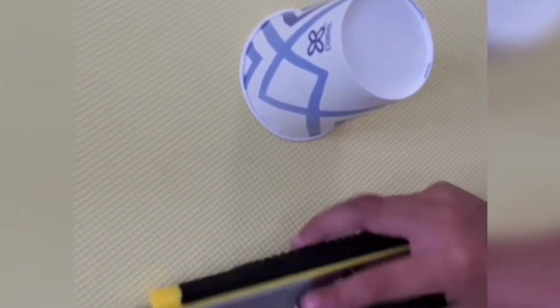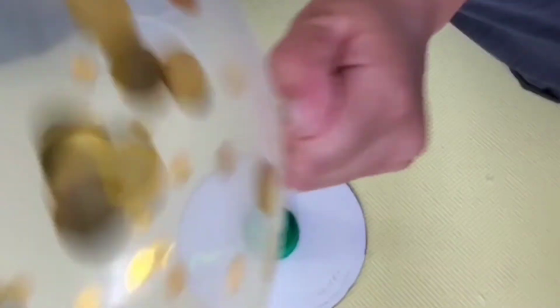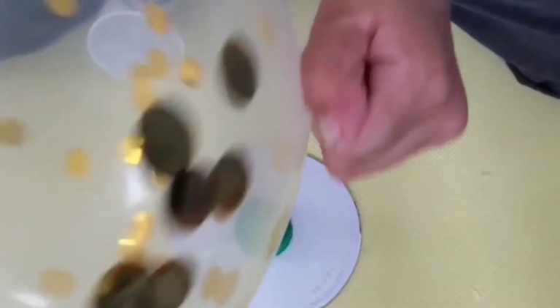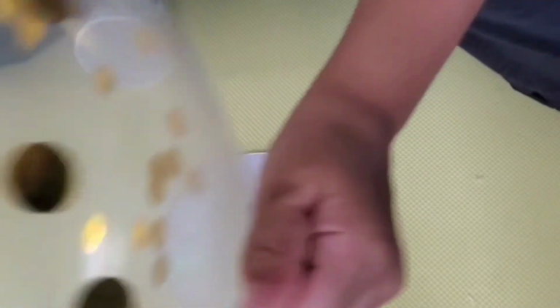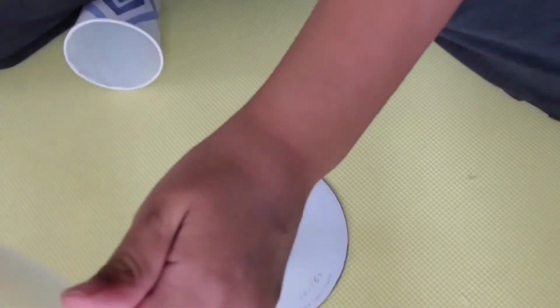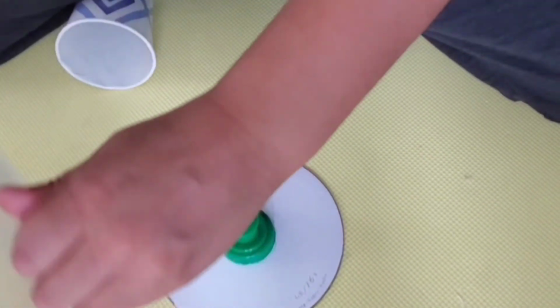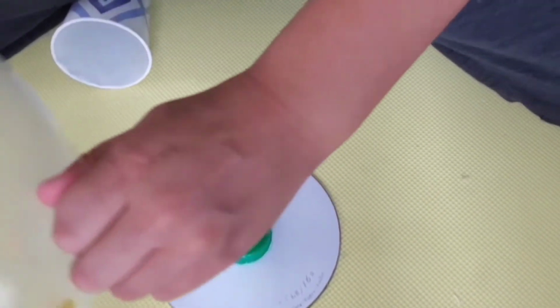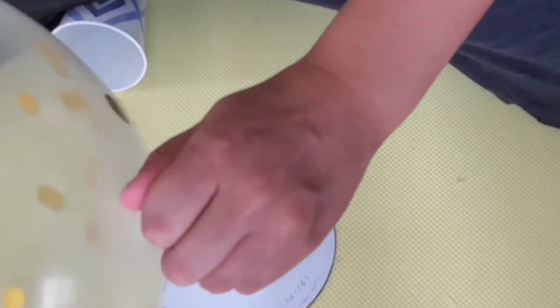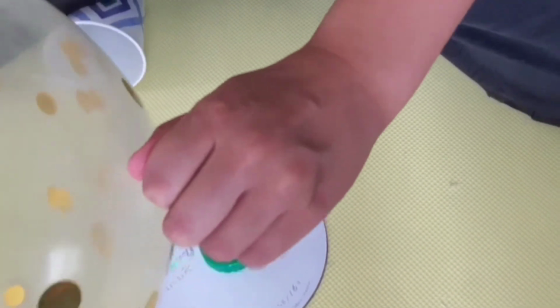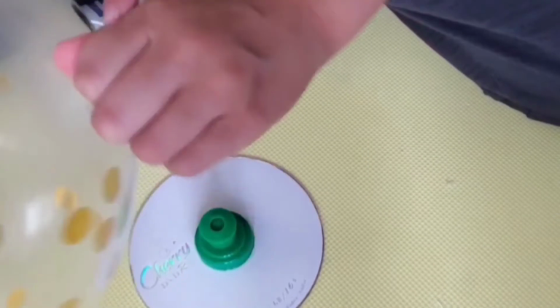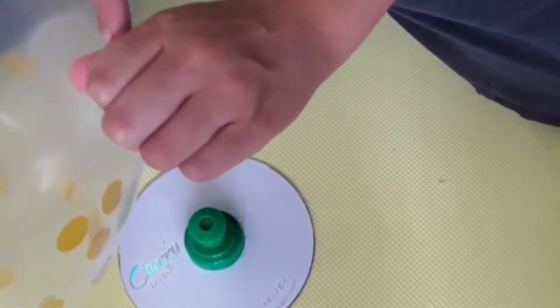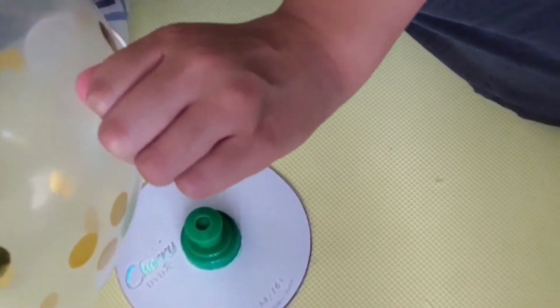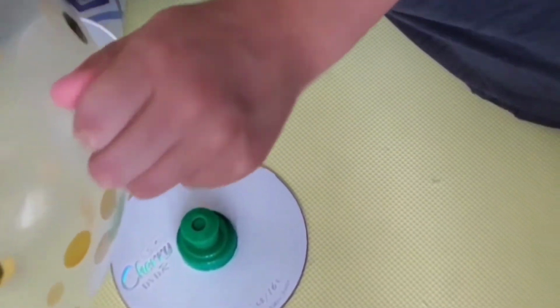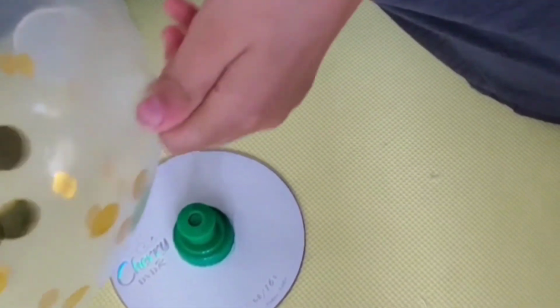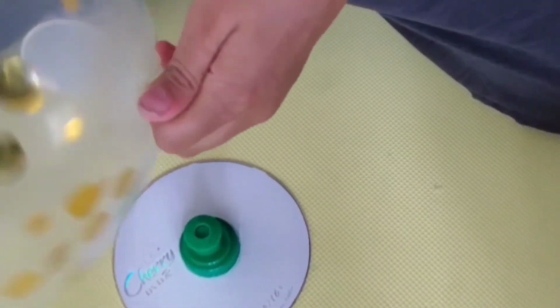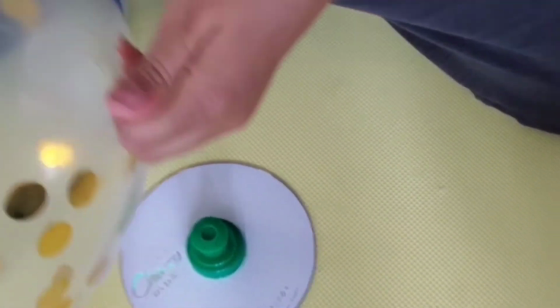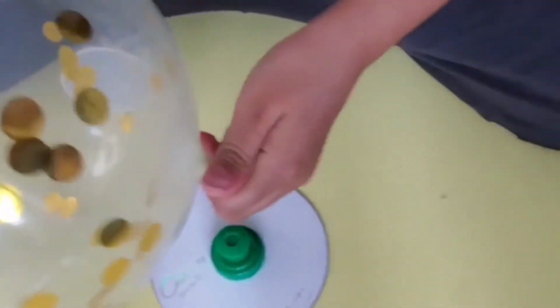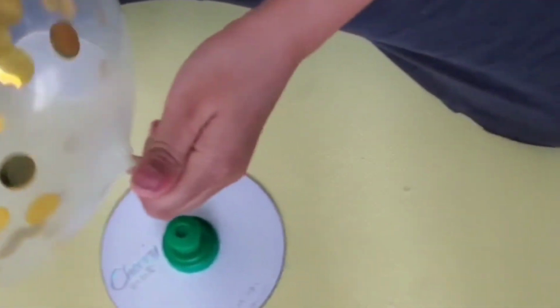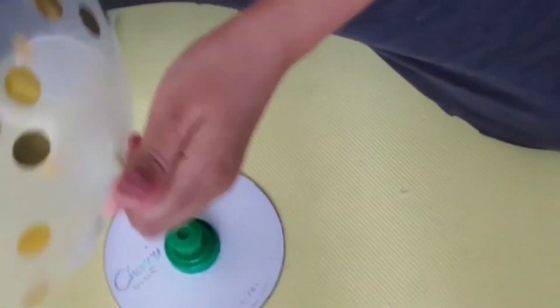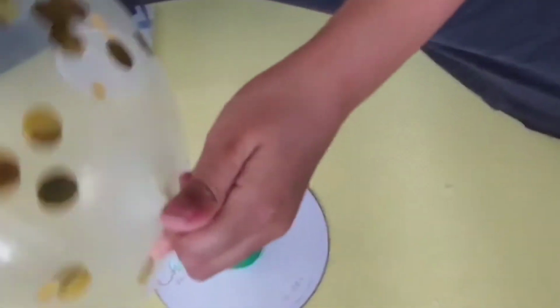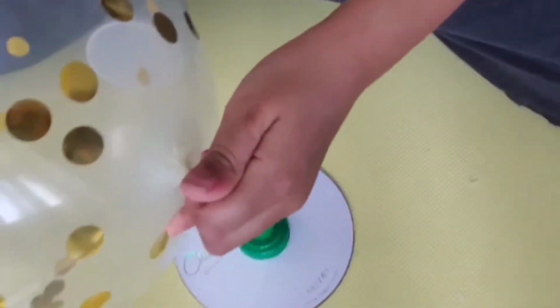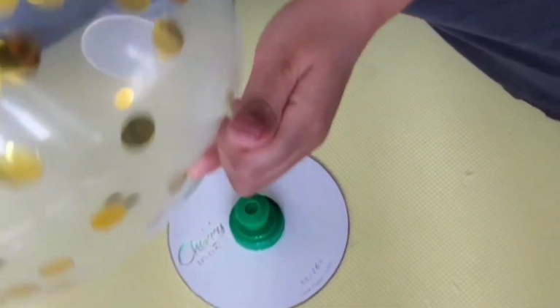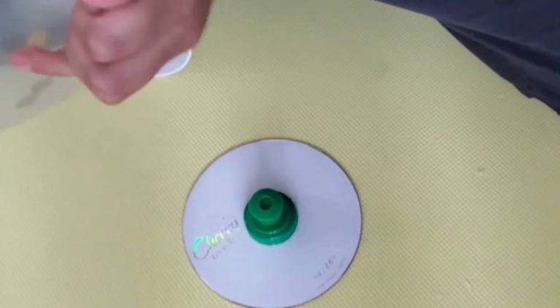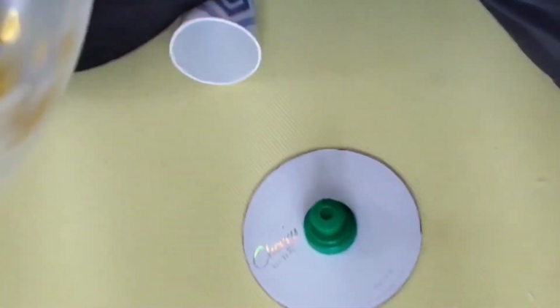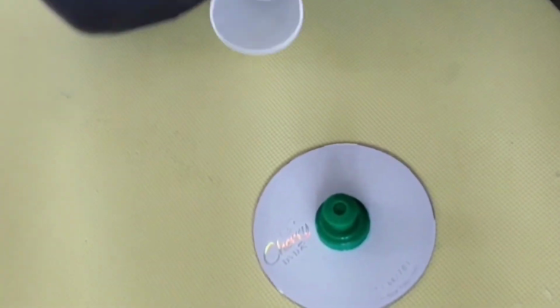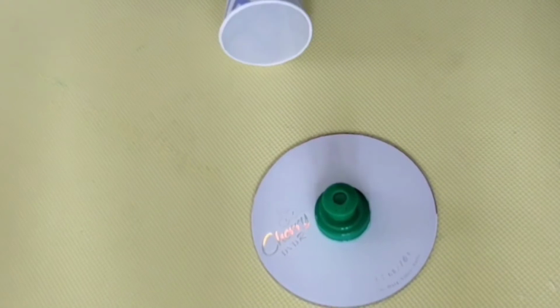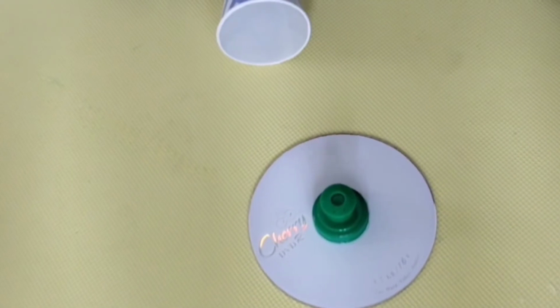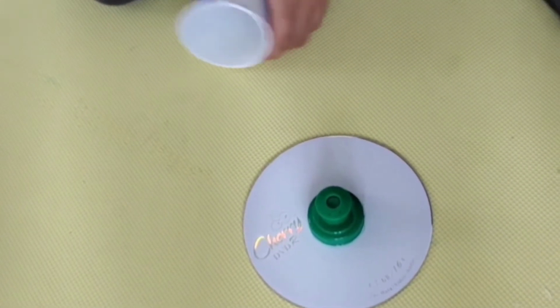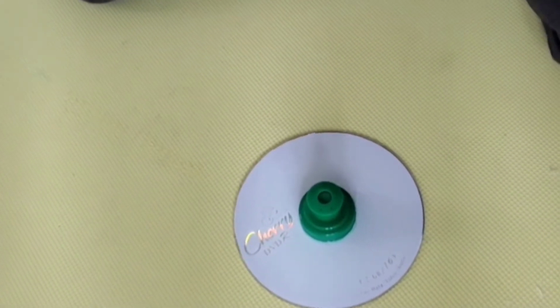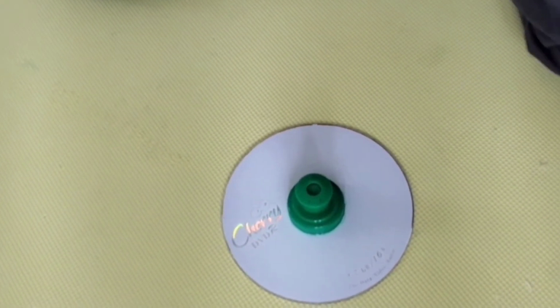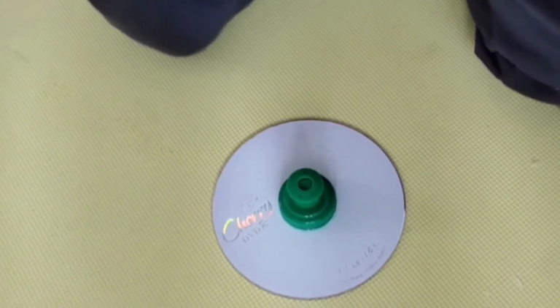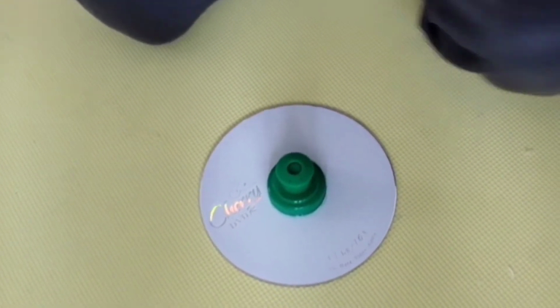I blew up the balloon. Now we're going to twist this part — the end of the balloon — and then put it through the cup.